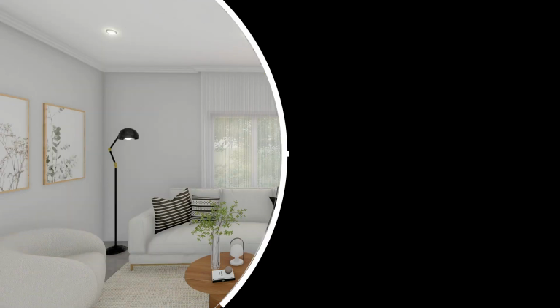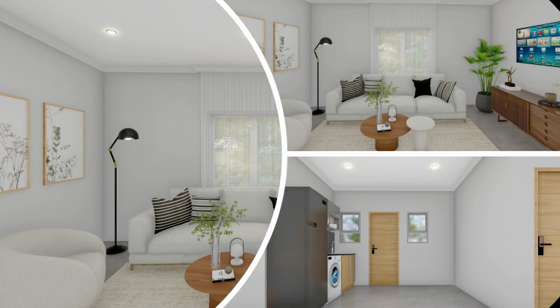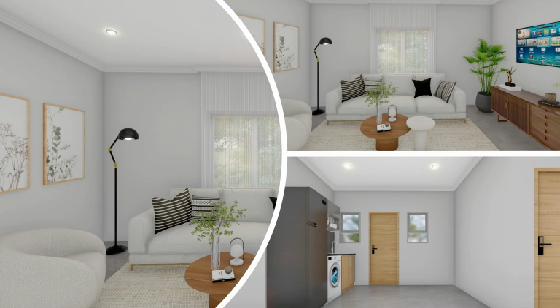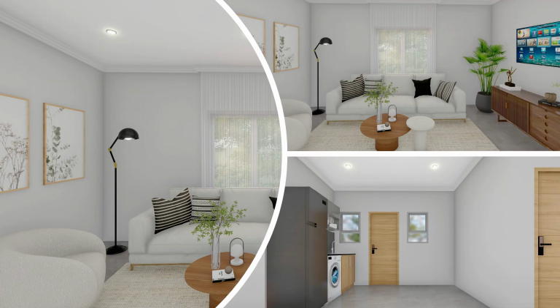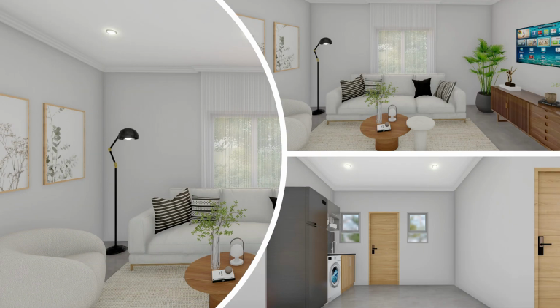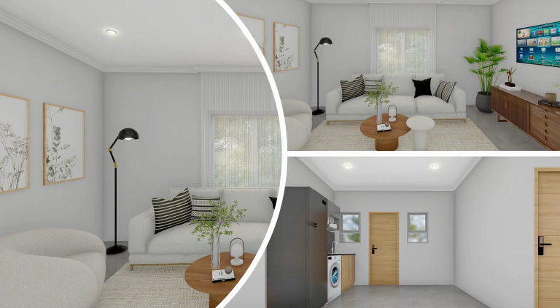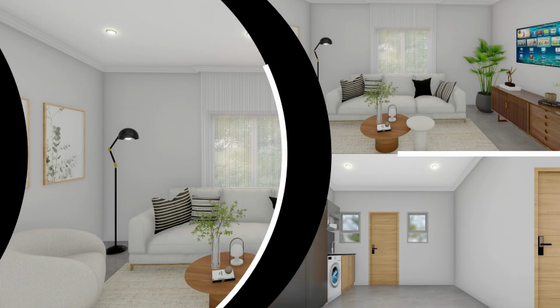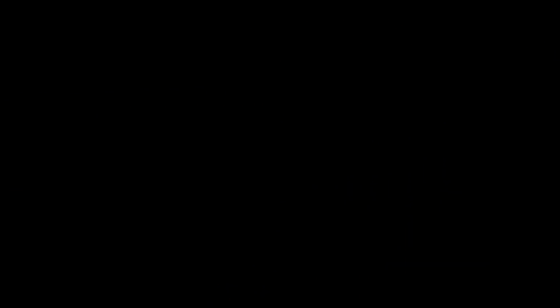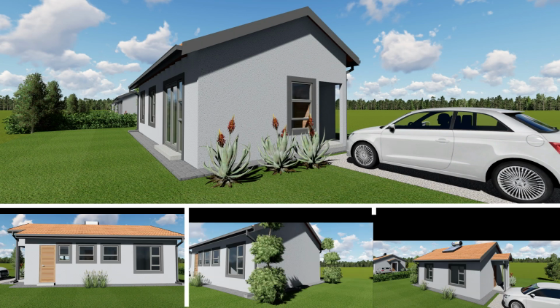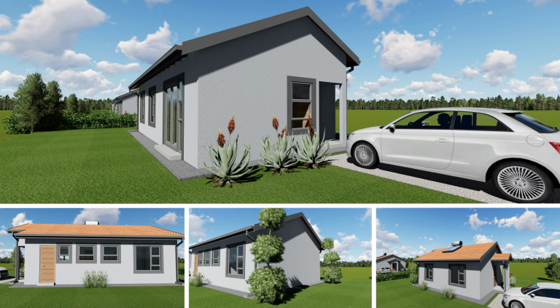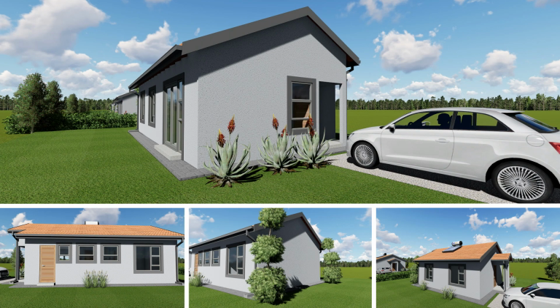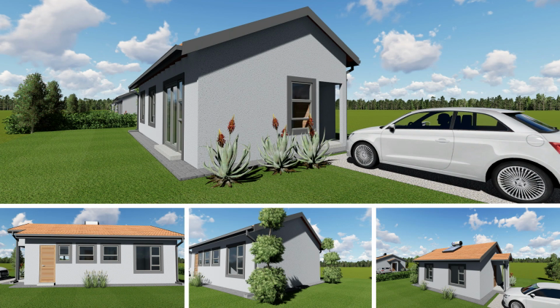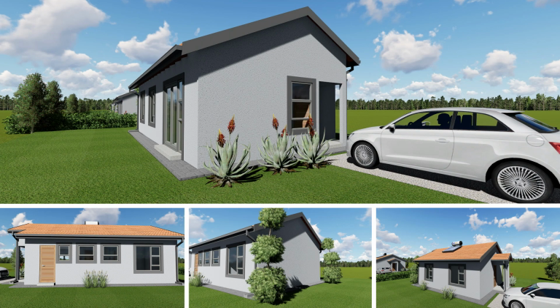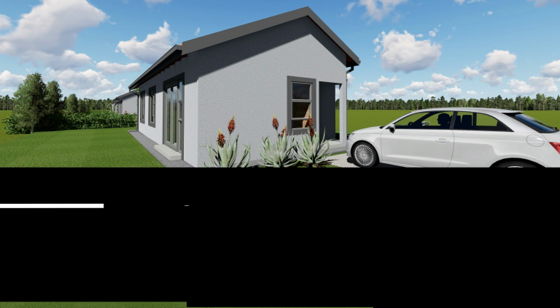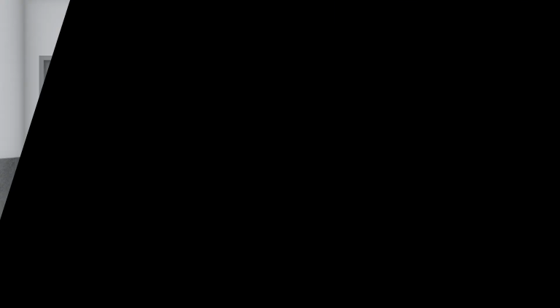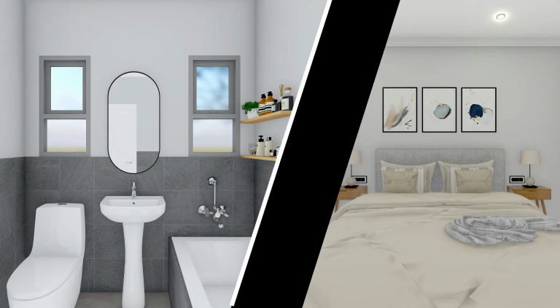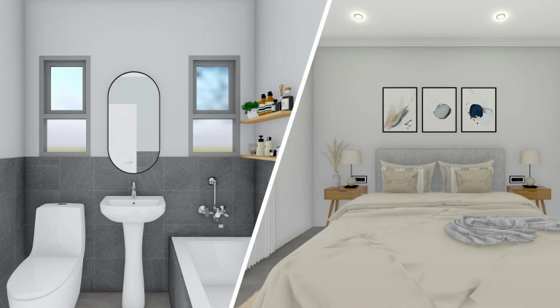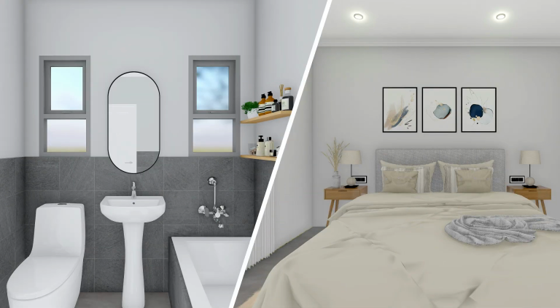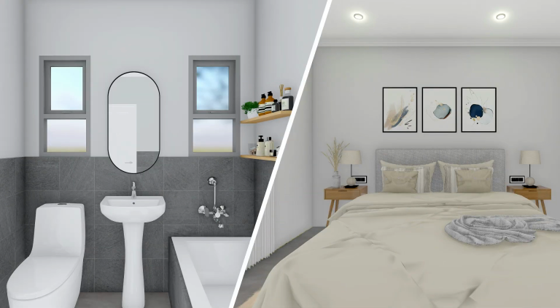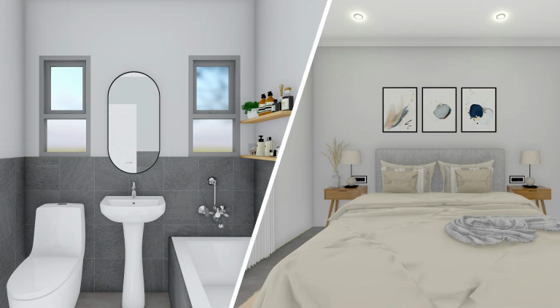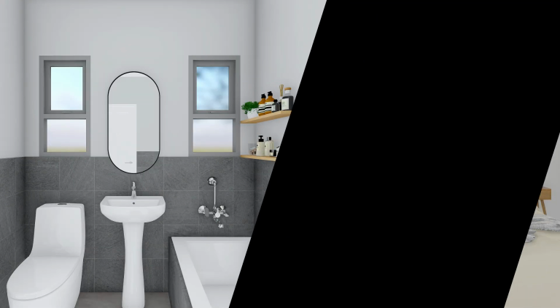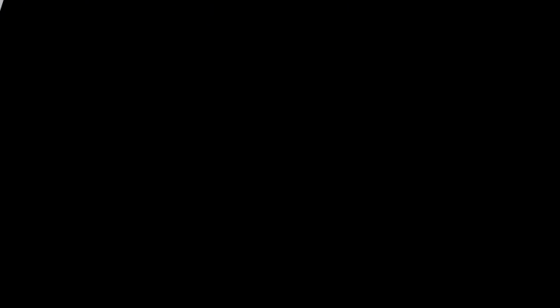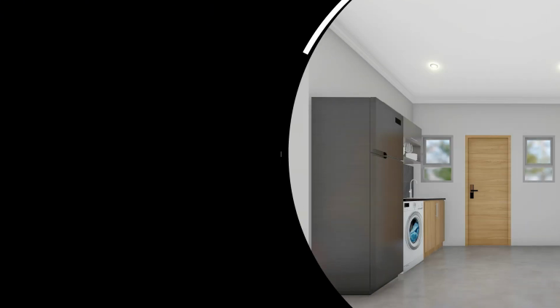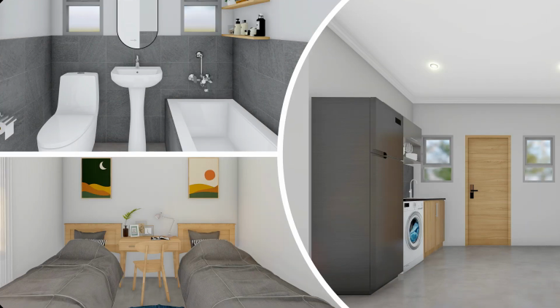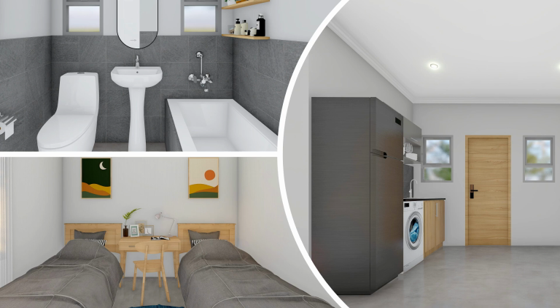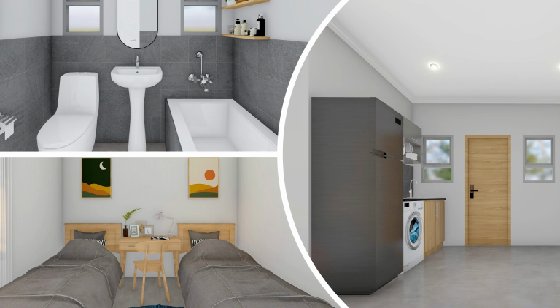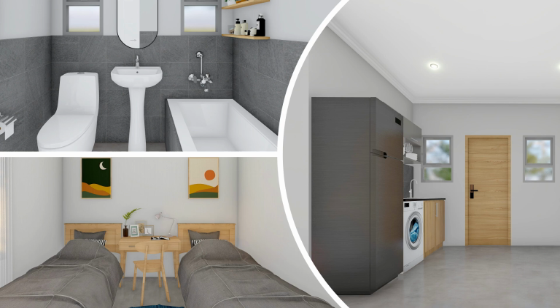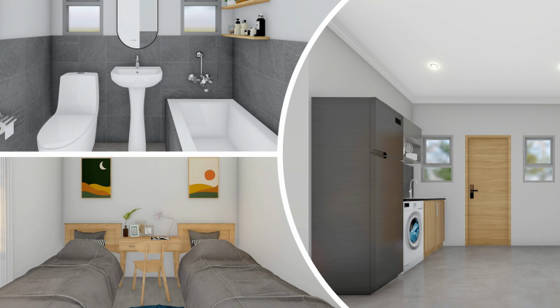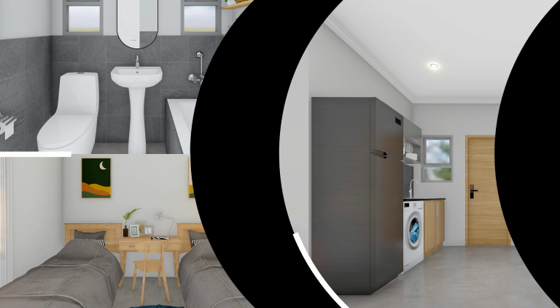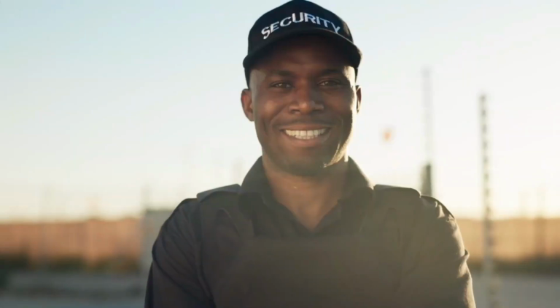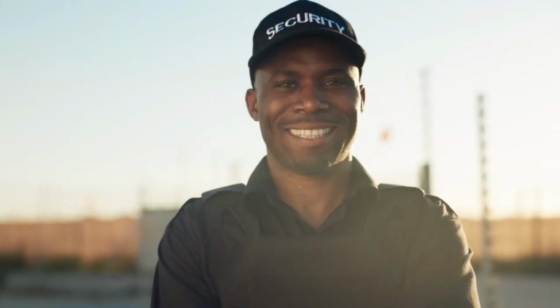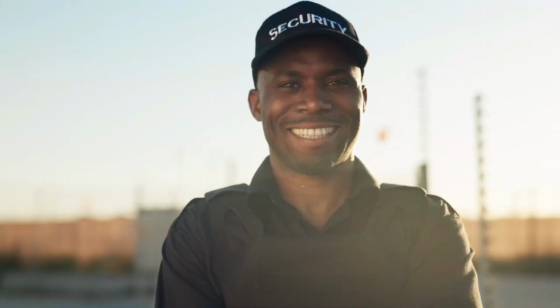Each unit features a modern design with spacious lounges leading to private gardens. Make this home your own by adding your personal flair to the blank canvas kitchen and bedroom areas.